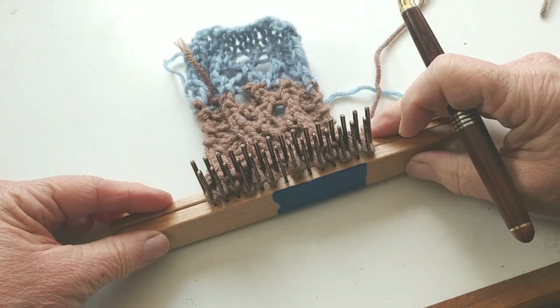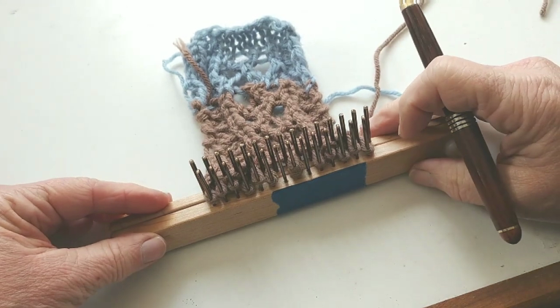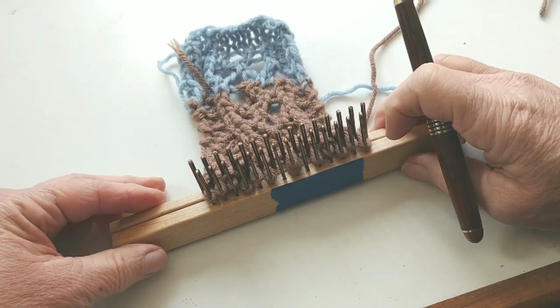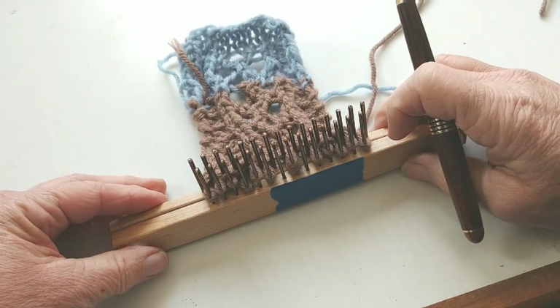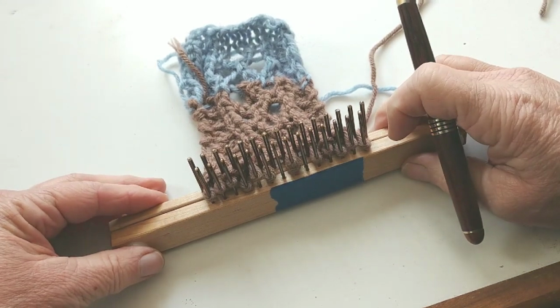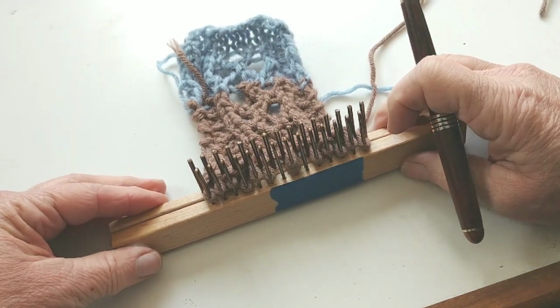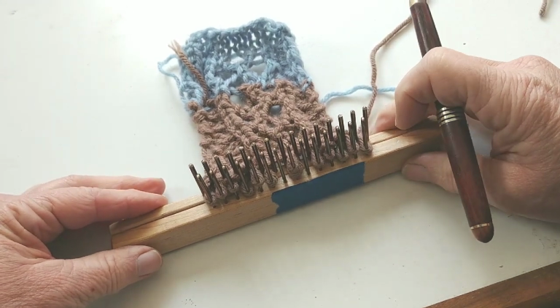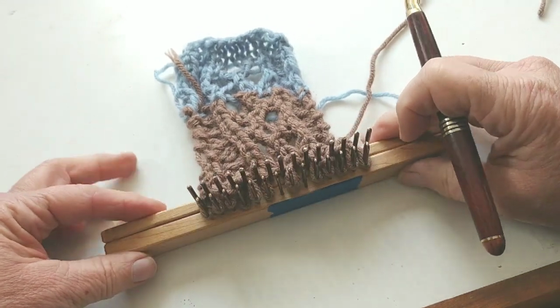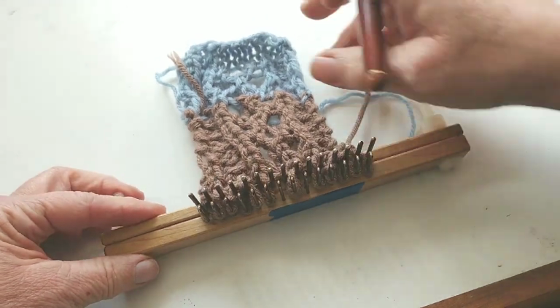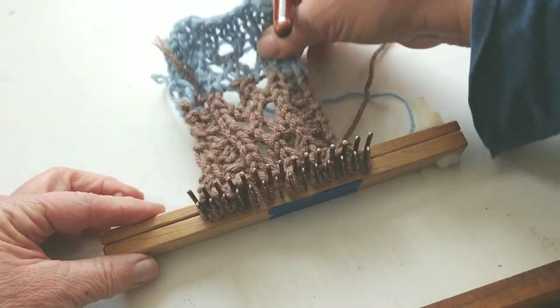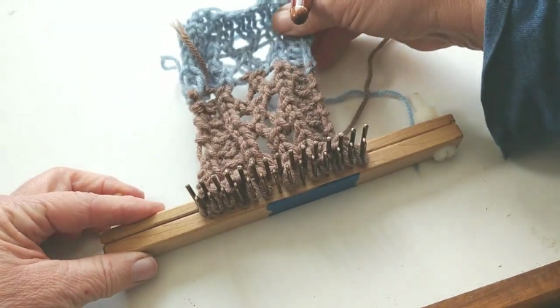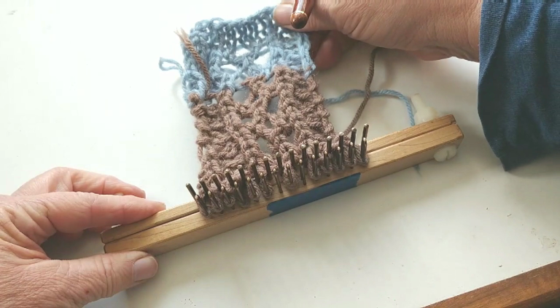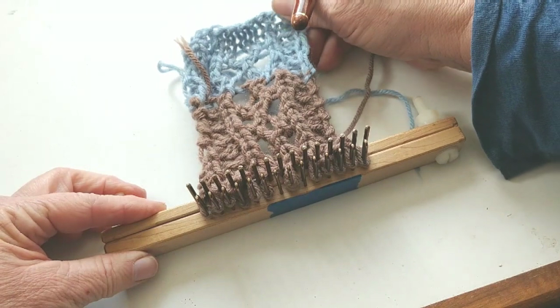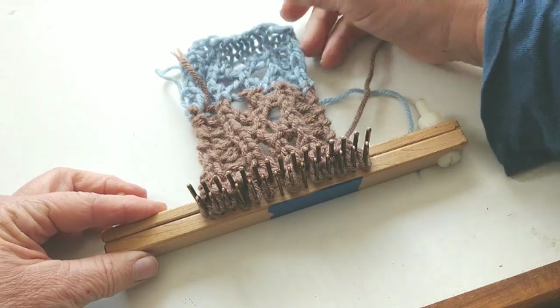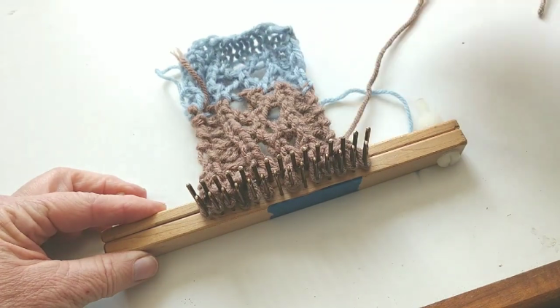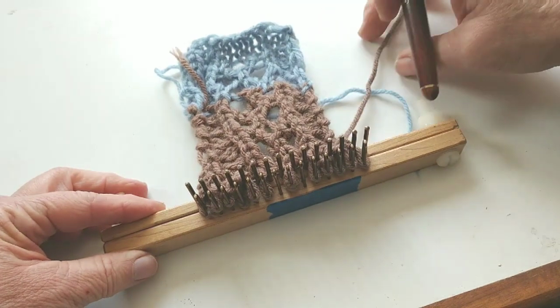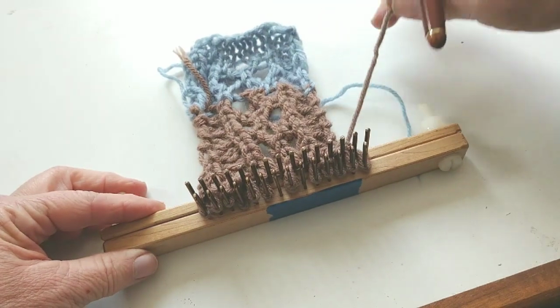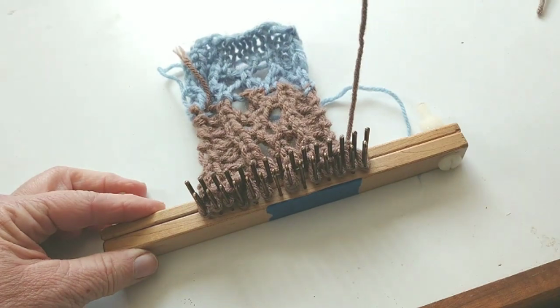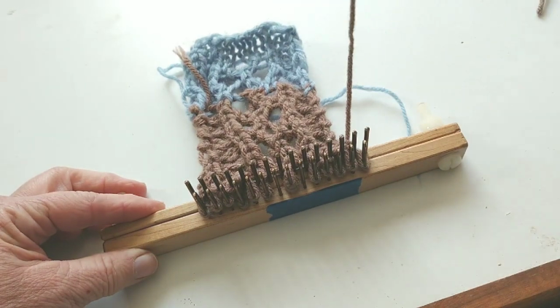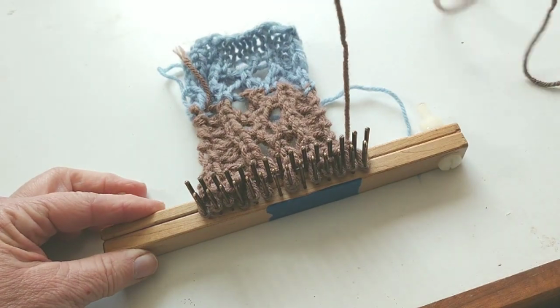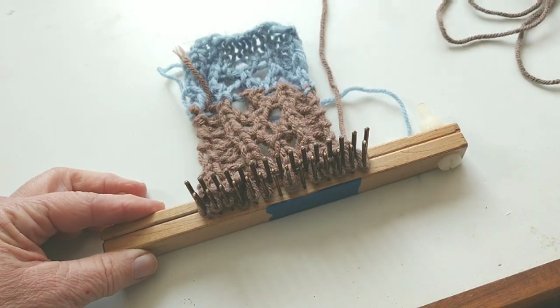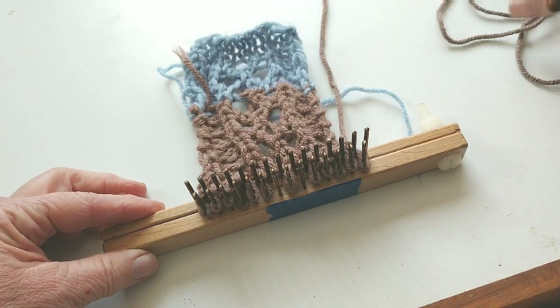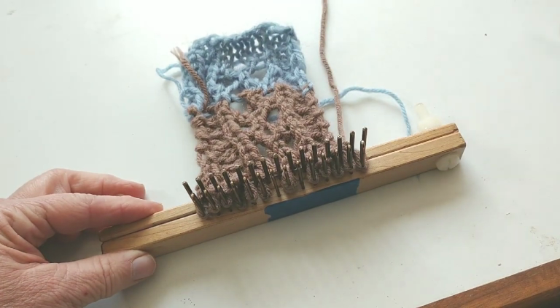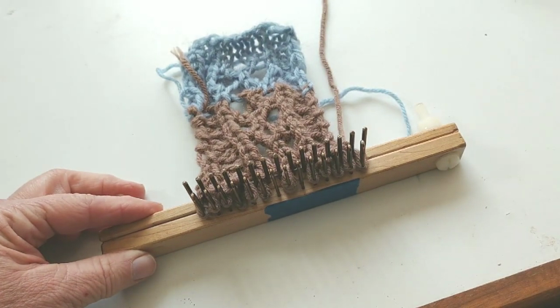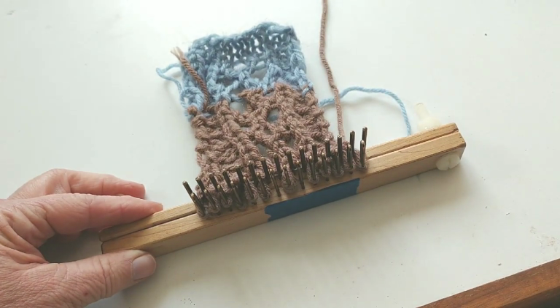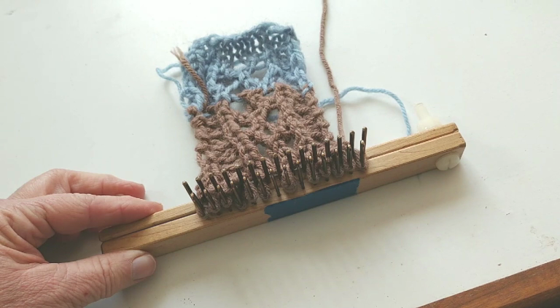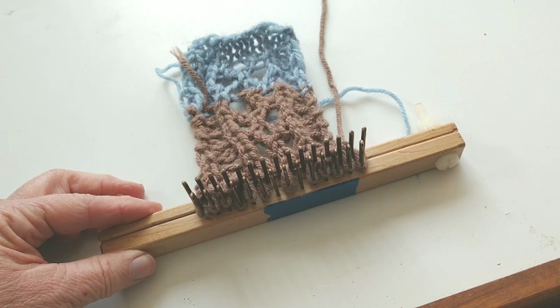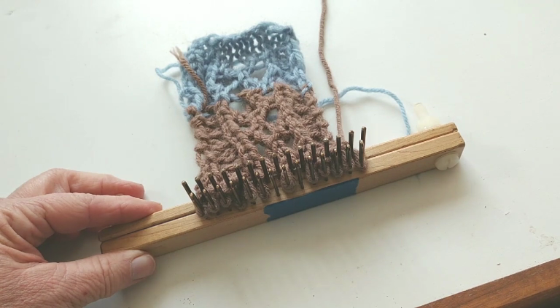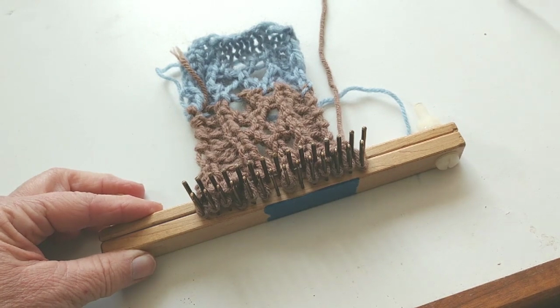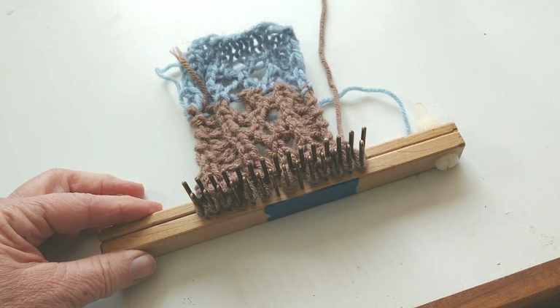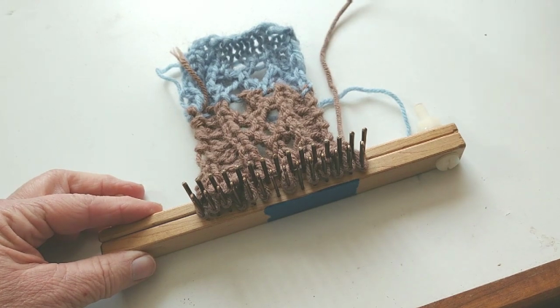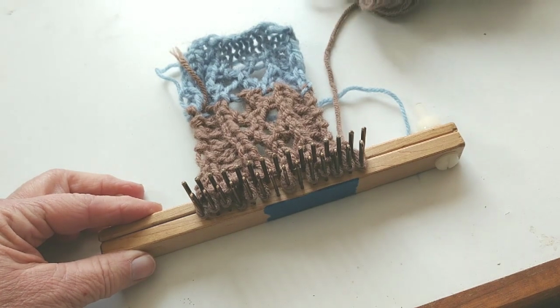Now you could certainly use this technique. If I did two panels like the one I'm doing, I could make a scarf and then we would do it back and forth exactly as I'll be doing it.